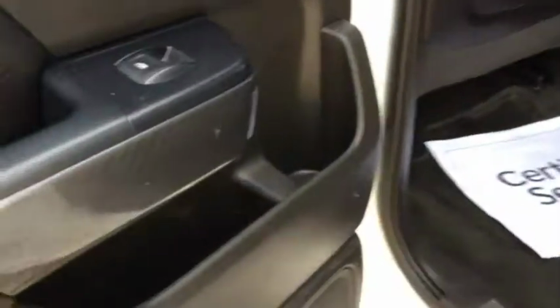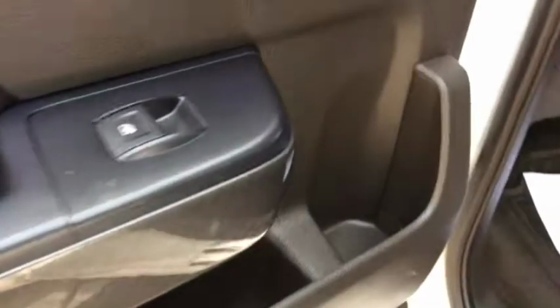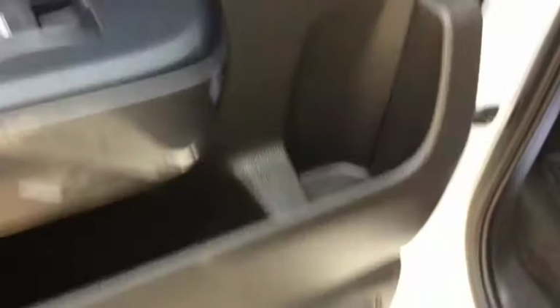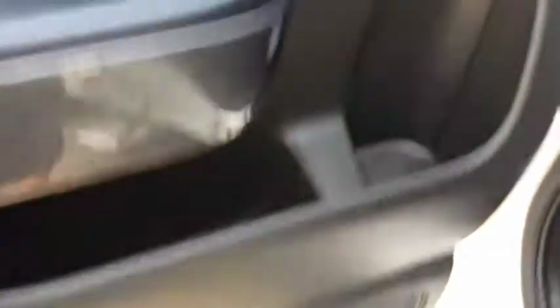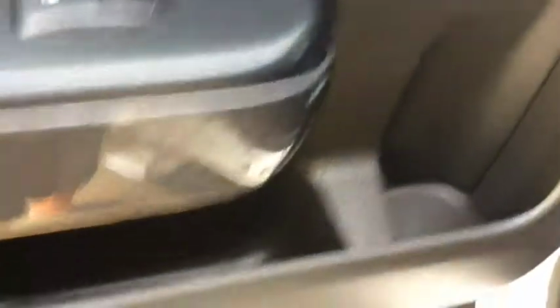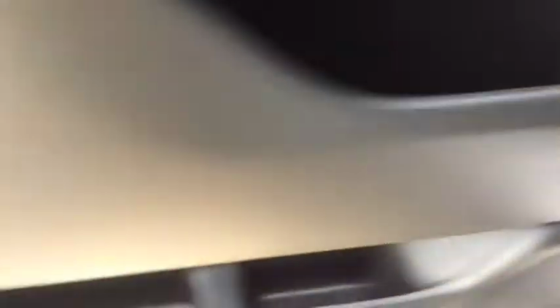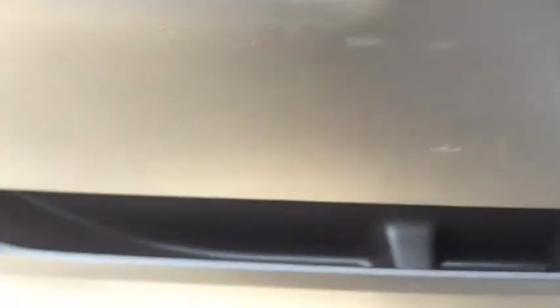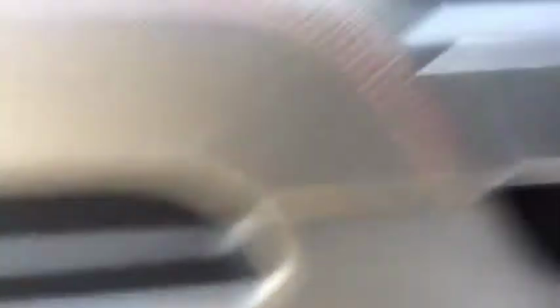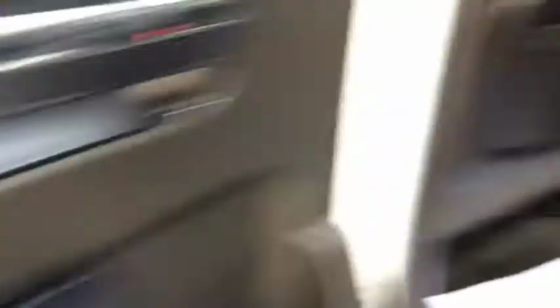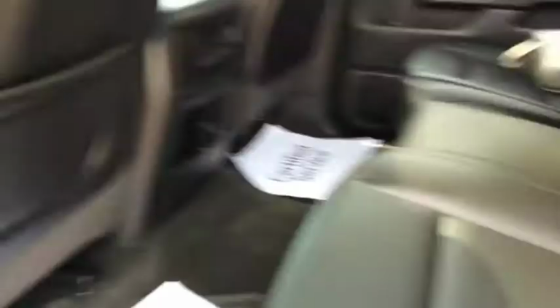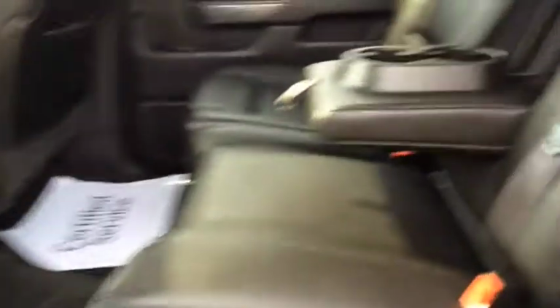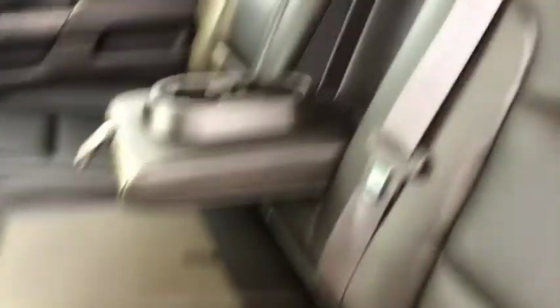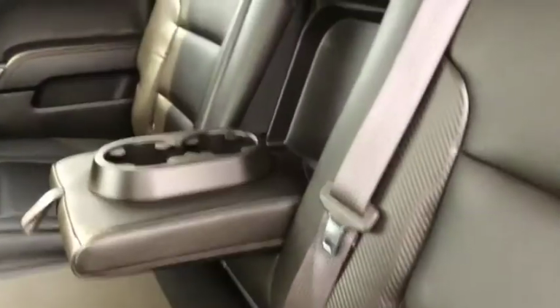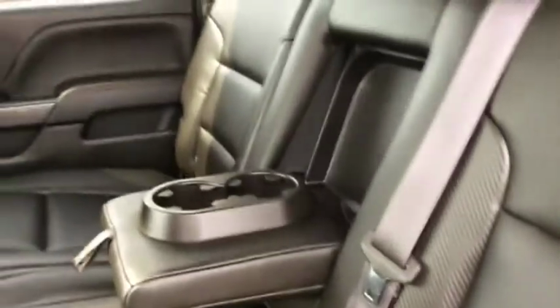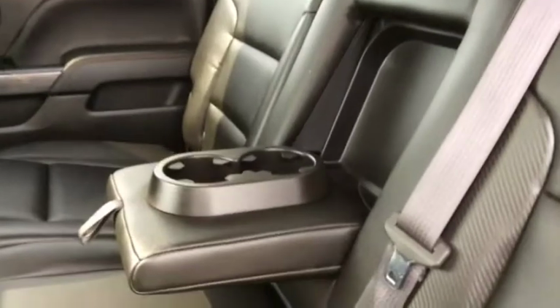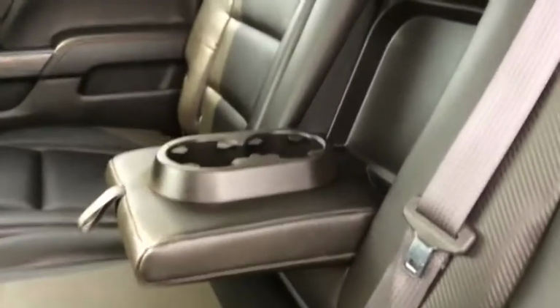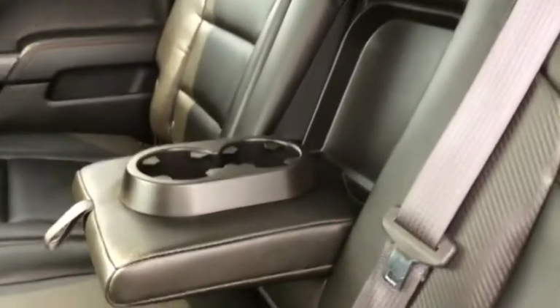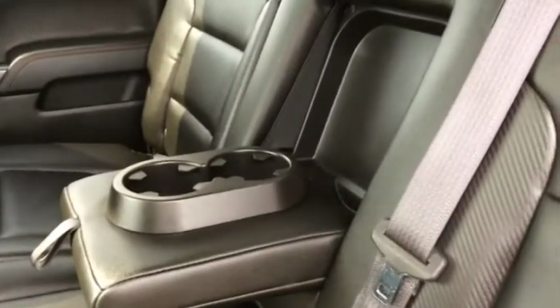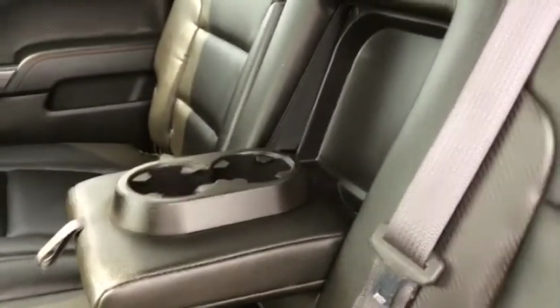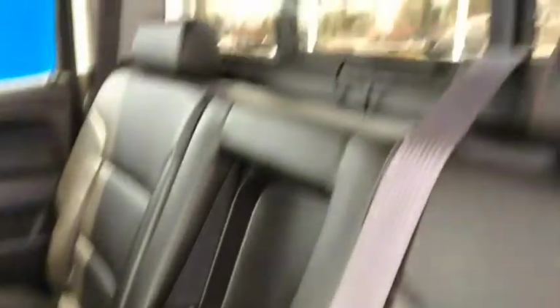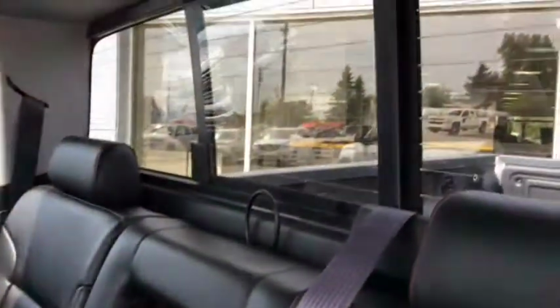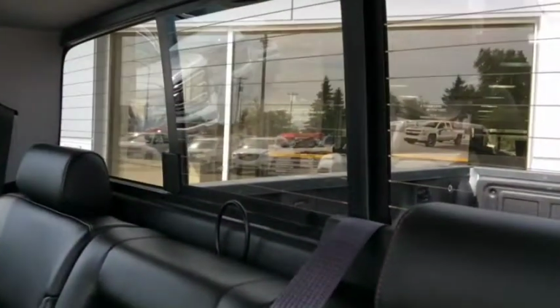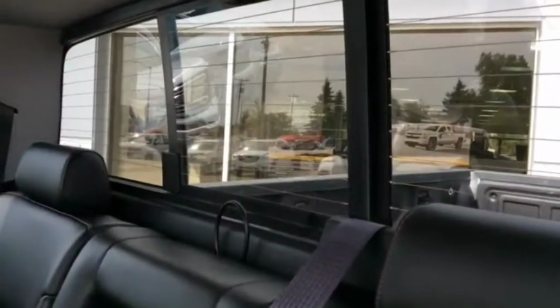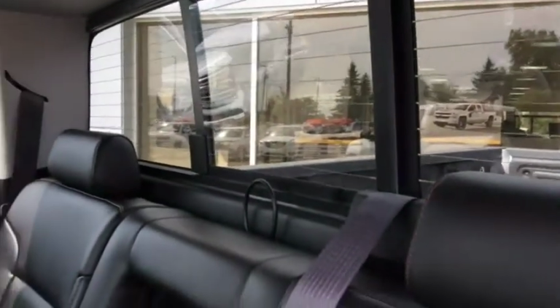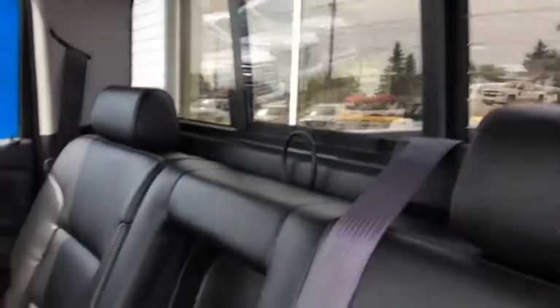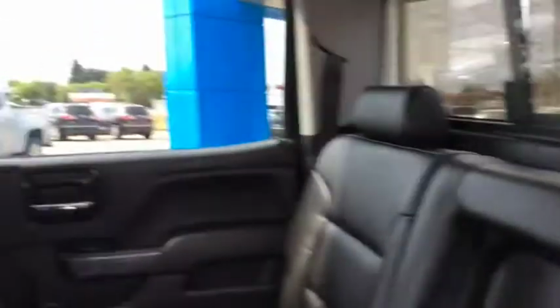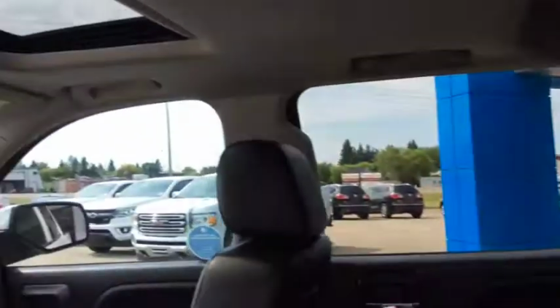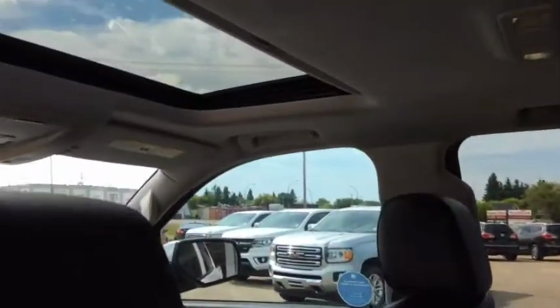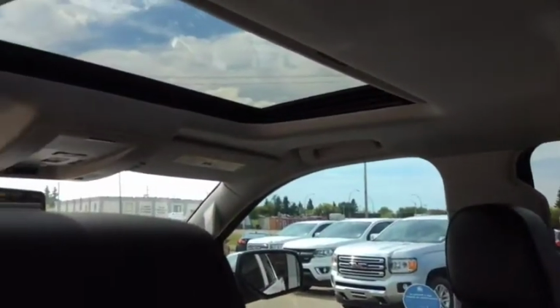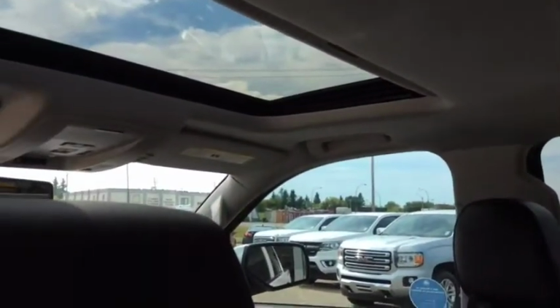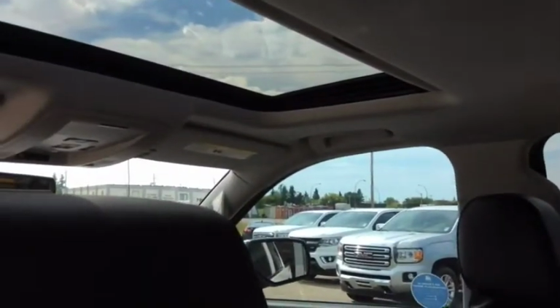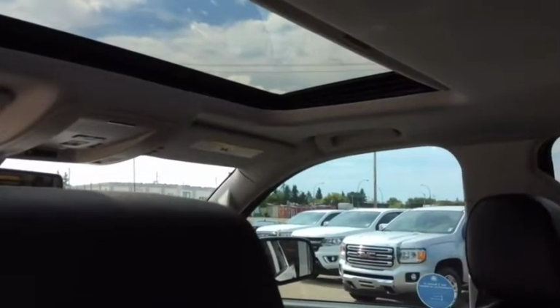In the back there's additional storage with cup holders in the door. There's a full bench seat with a center pull-down beverage holder and armrest, a power rear slider, and a power tilt sliding sunroof.